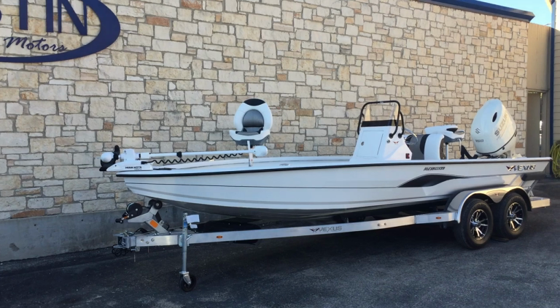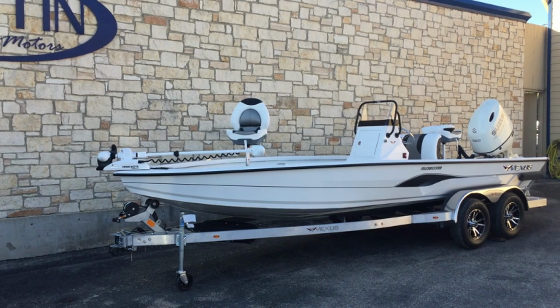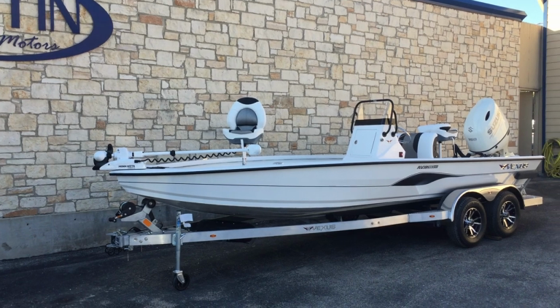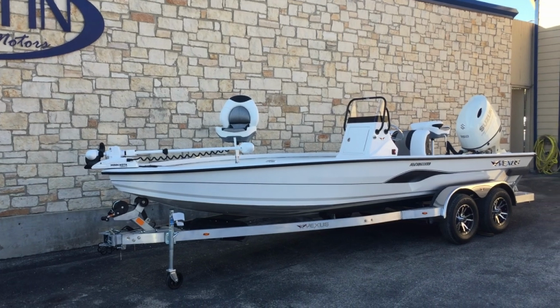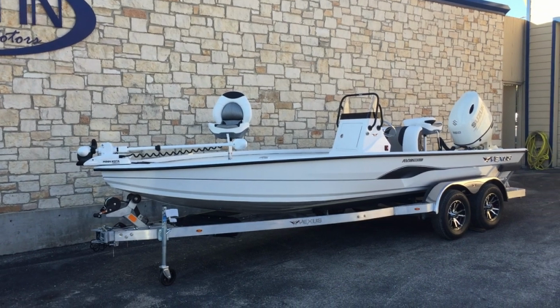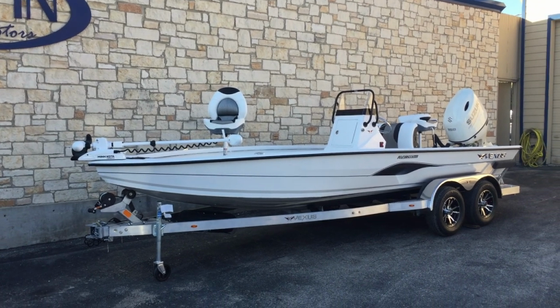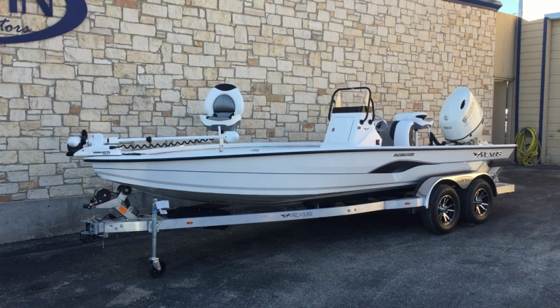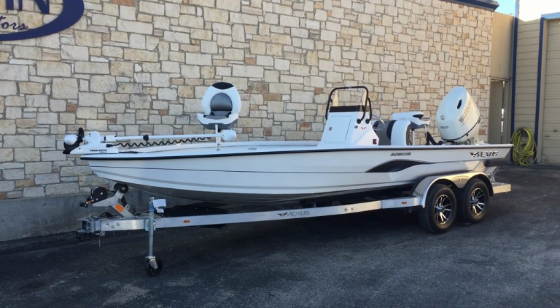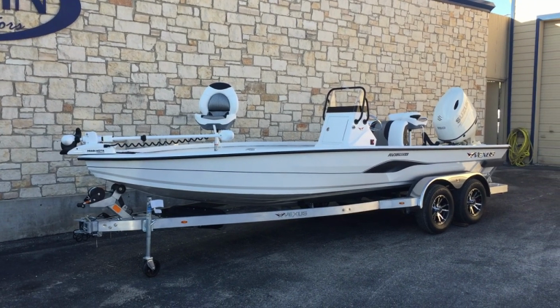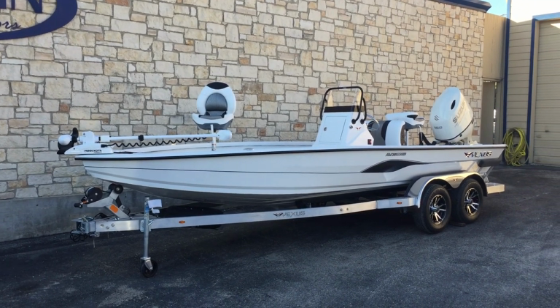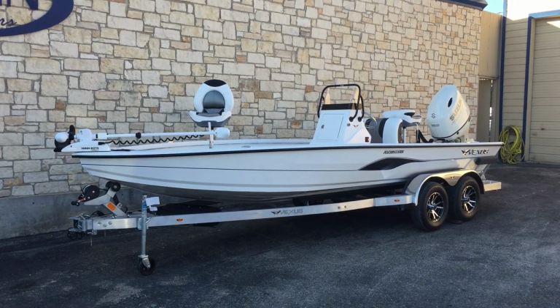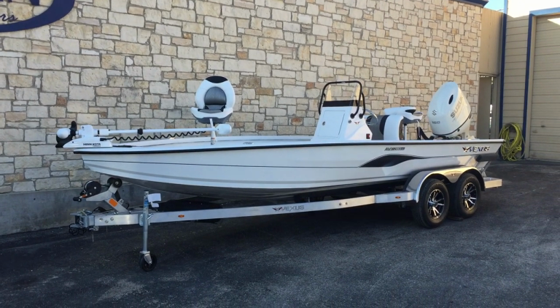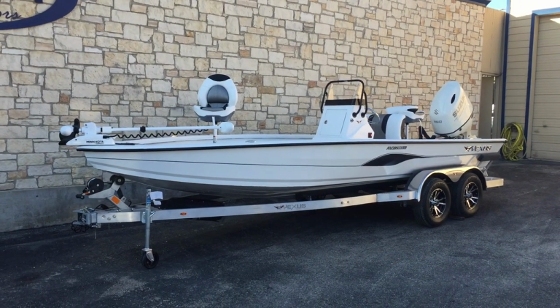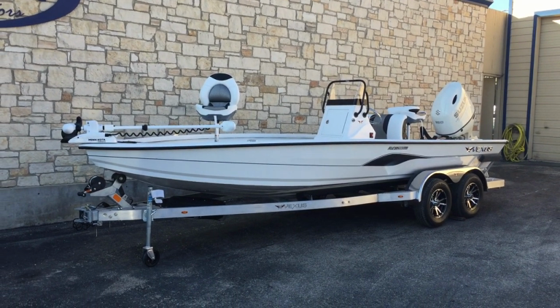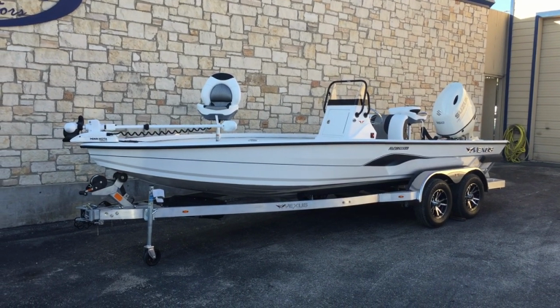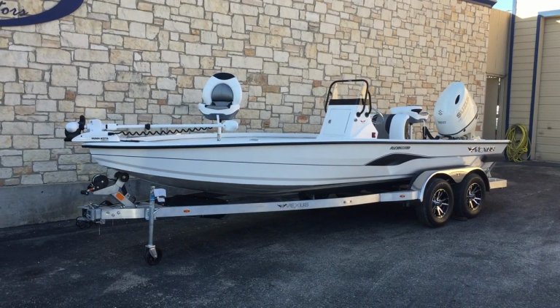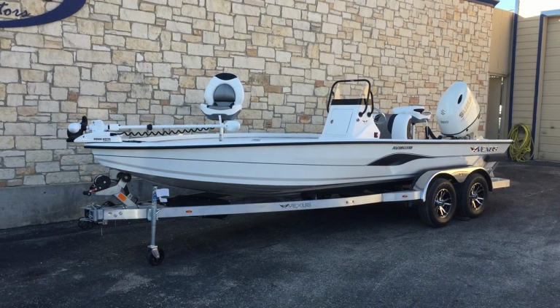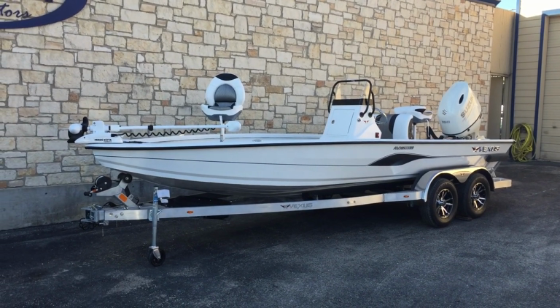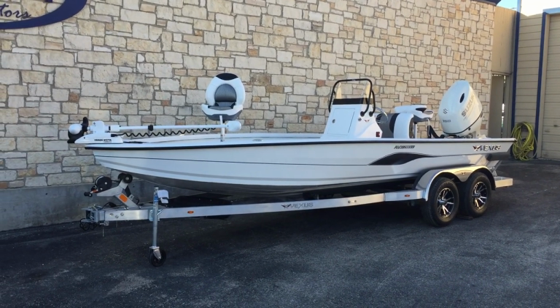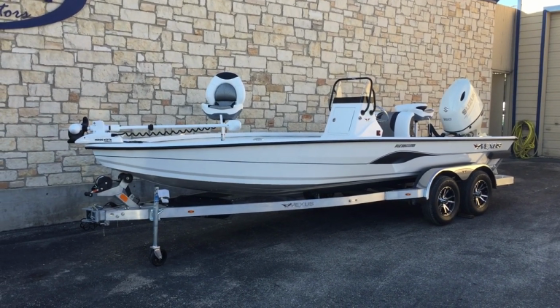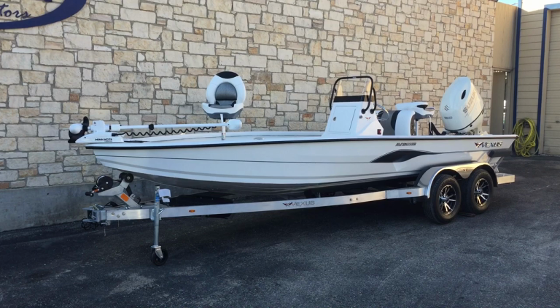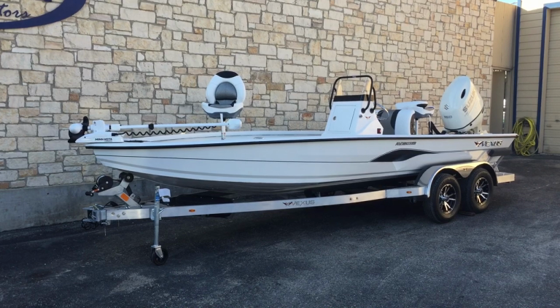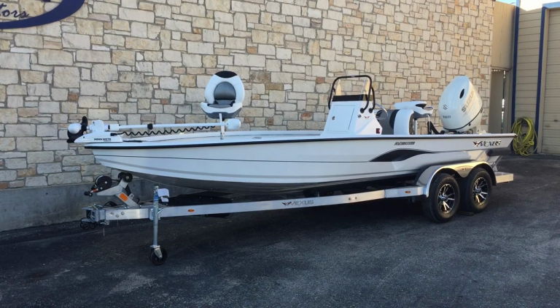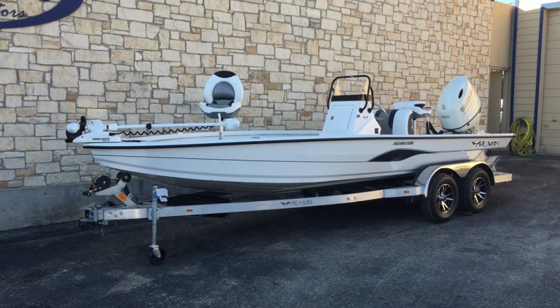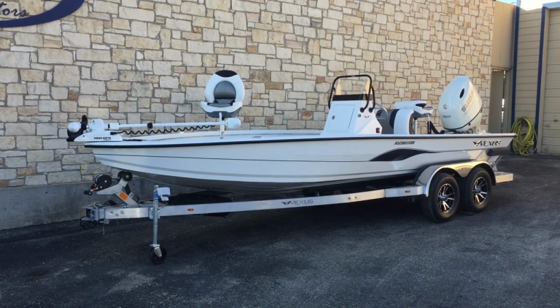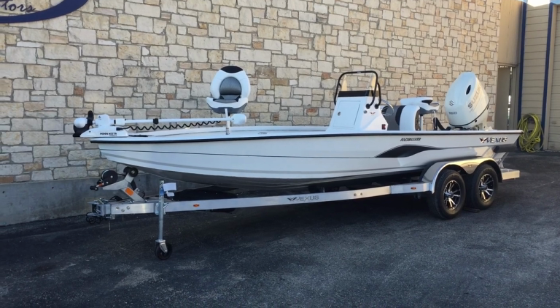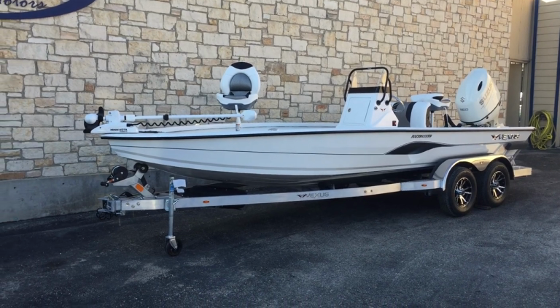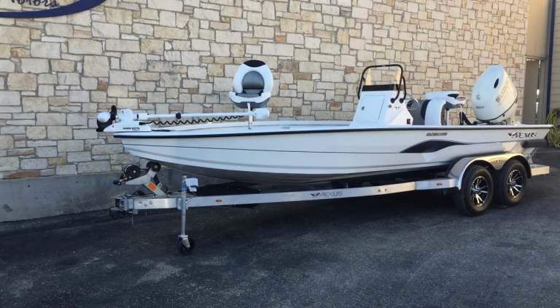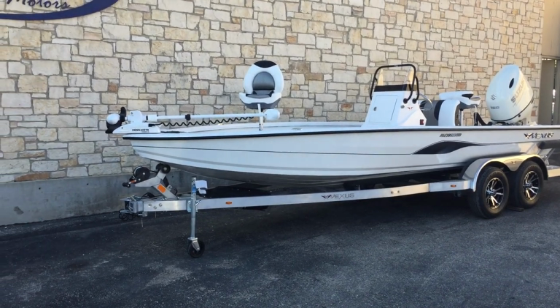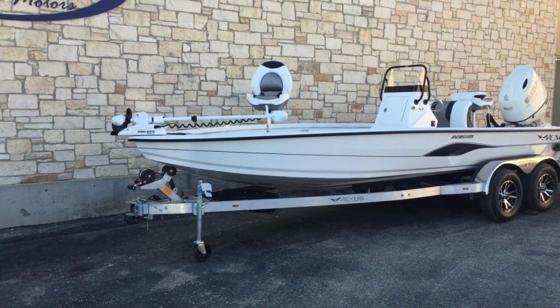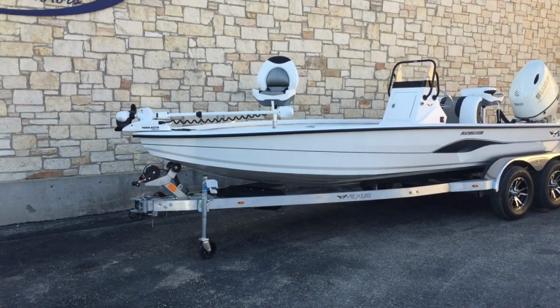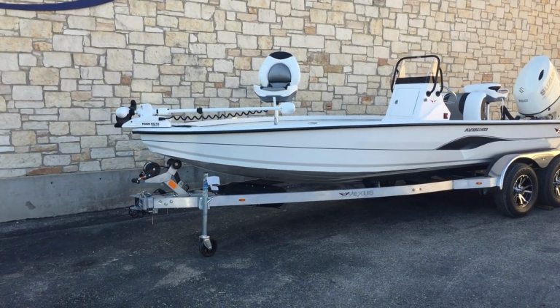Hey guys, Kurt here at Awesome Boats and Motors. Today I'm going to do a quick walkthrough on this AVX 2180cc. This is a Vexus model.